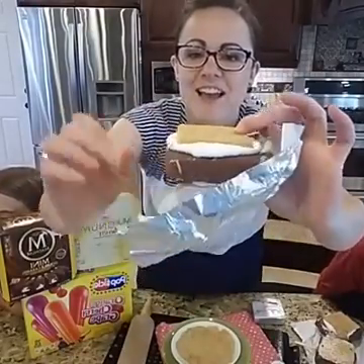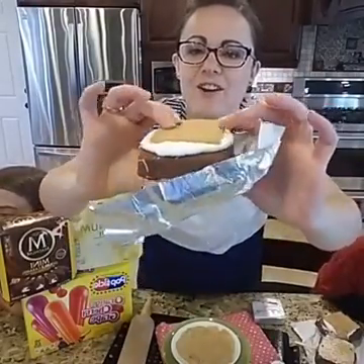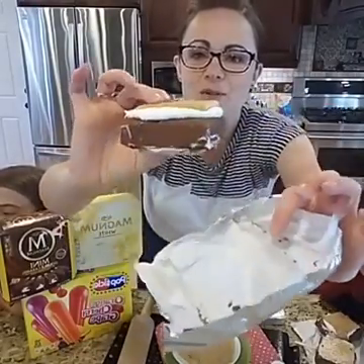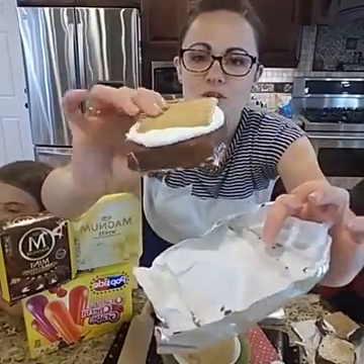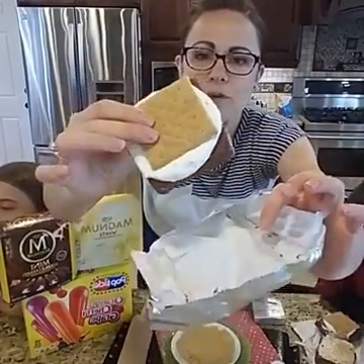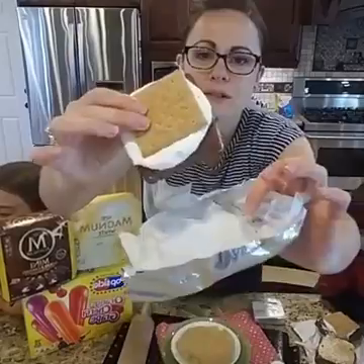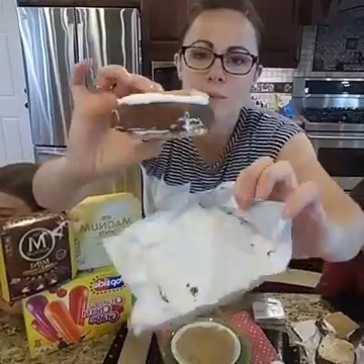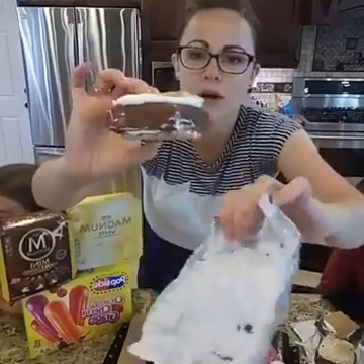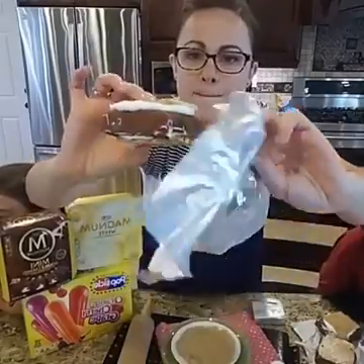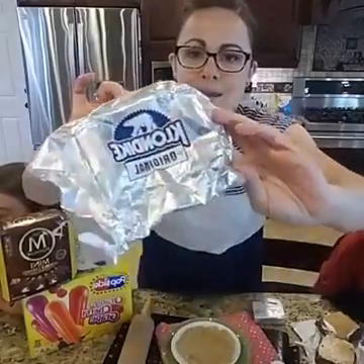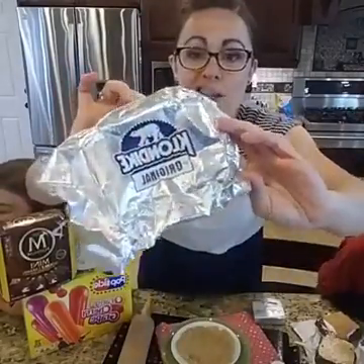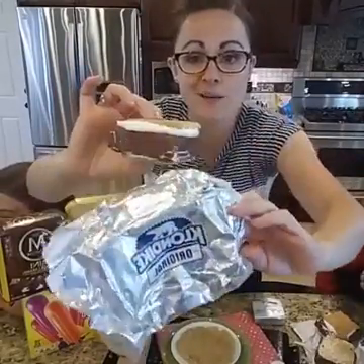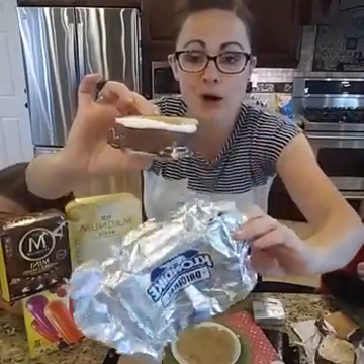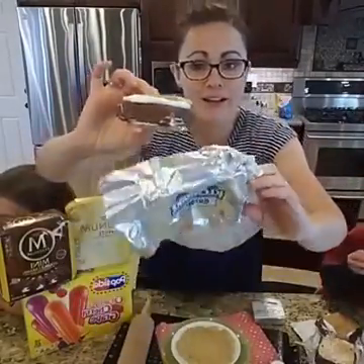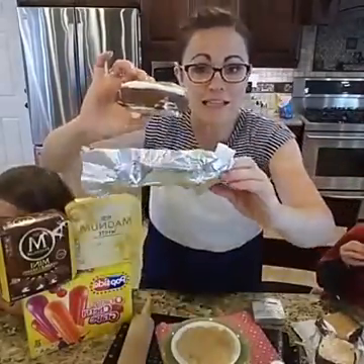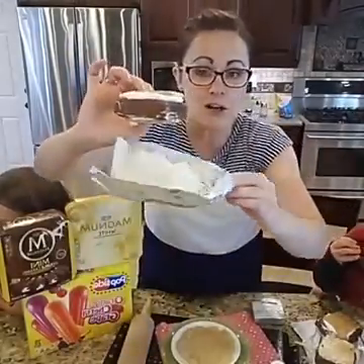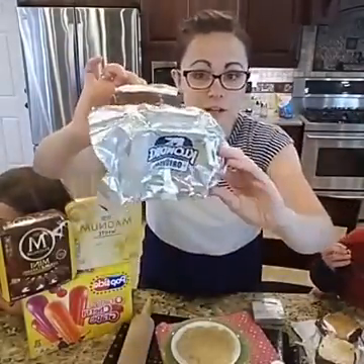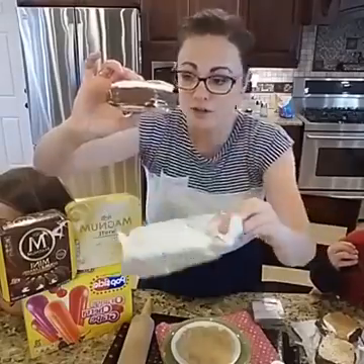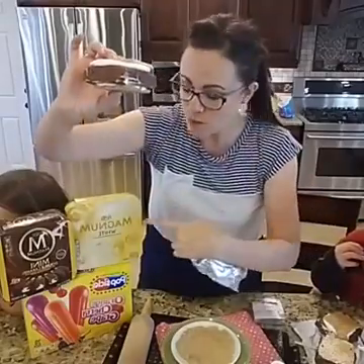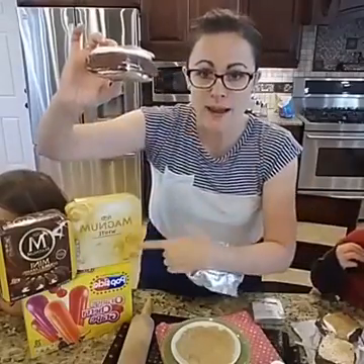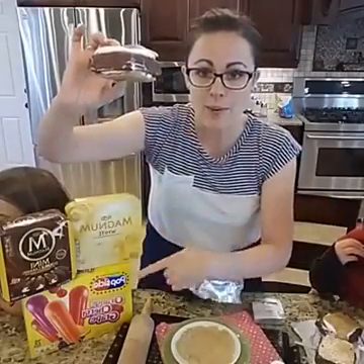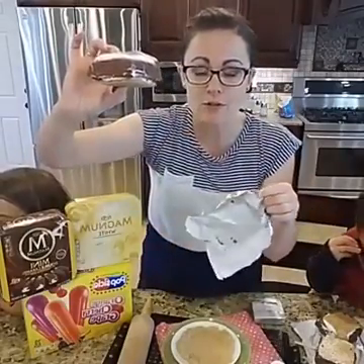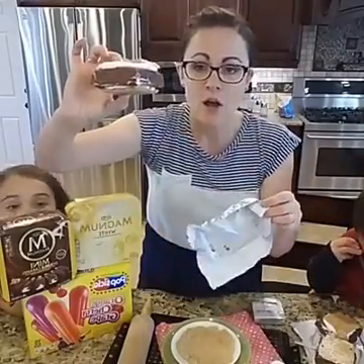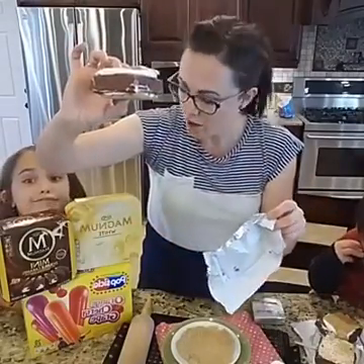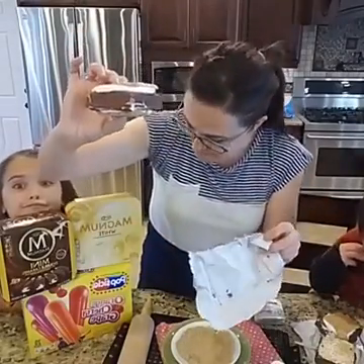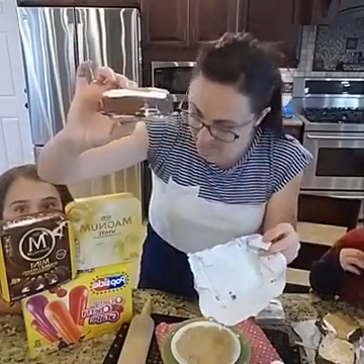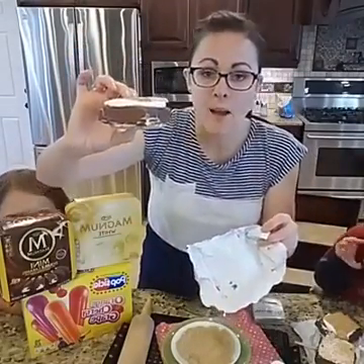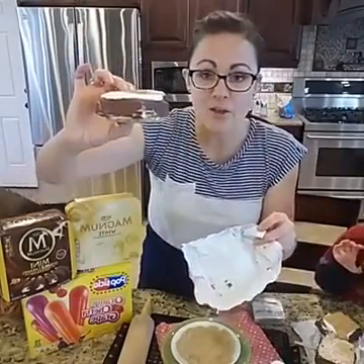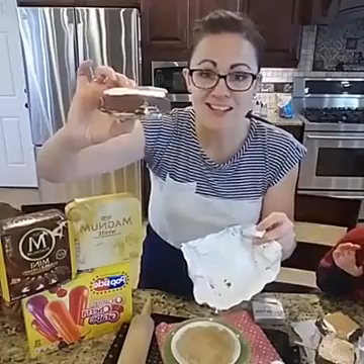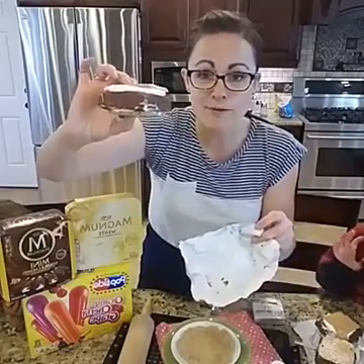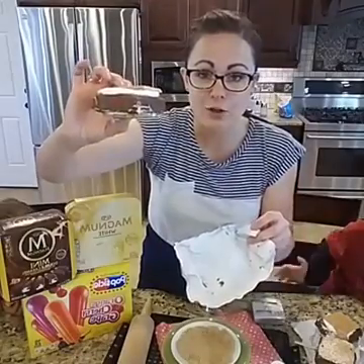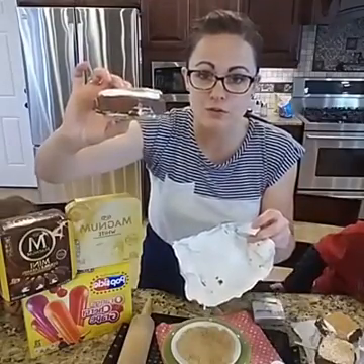And there you go — there is your frozen s'more made with a Klondike bar. And right now these Klondike bars as well as Magnum and Popsicles are buy three, get one free at your Target stores.